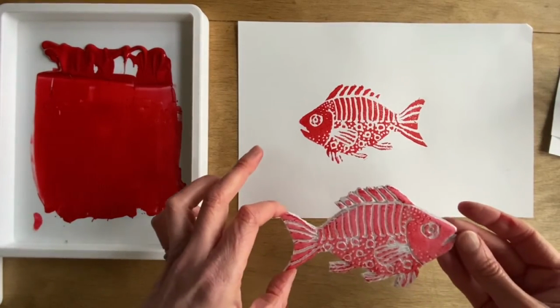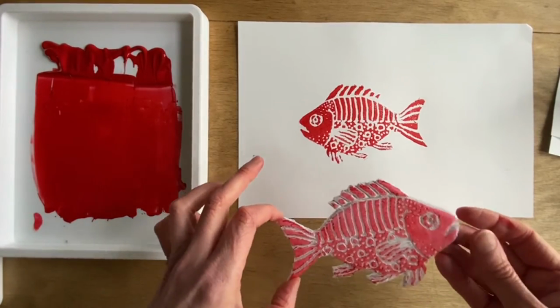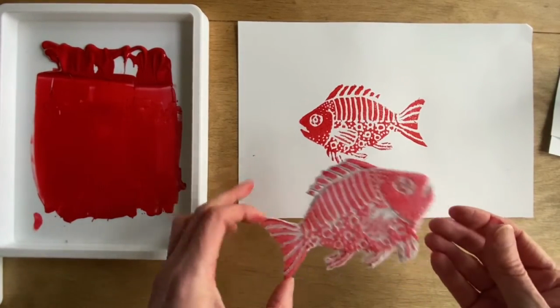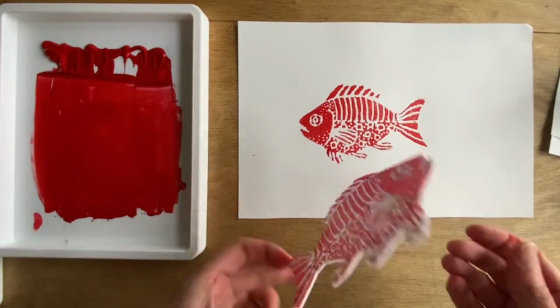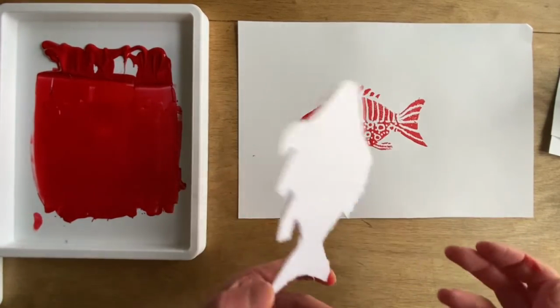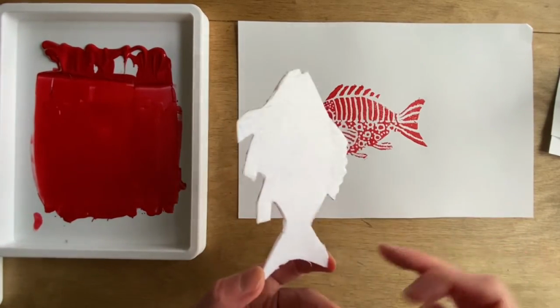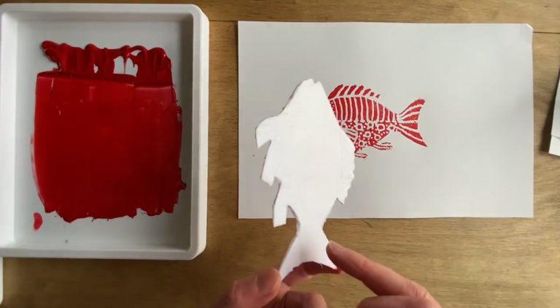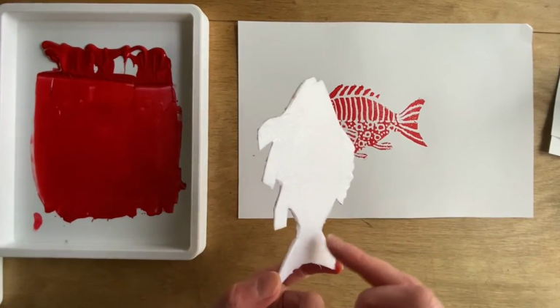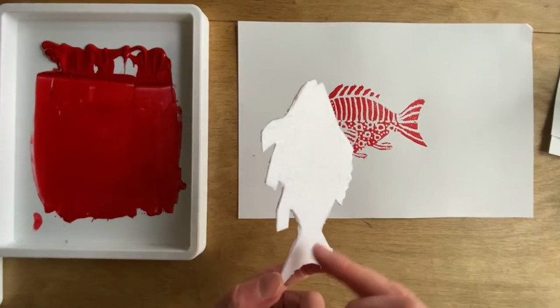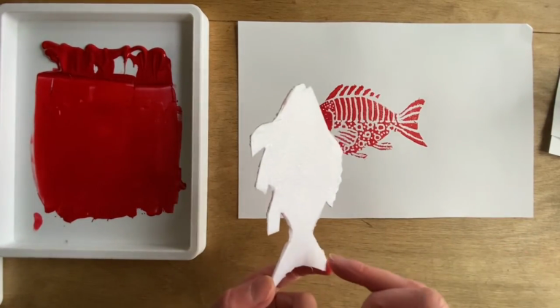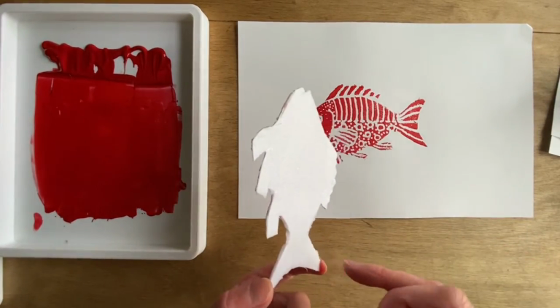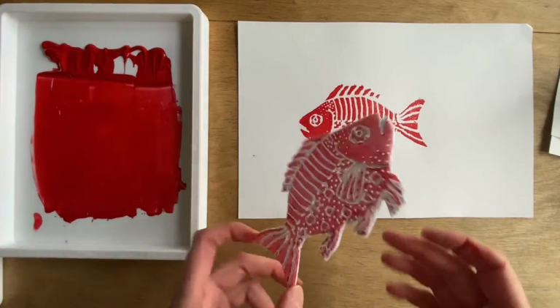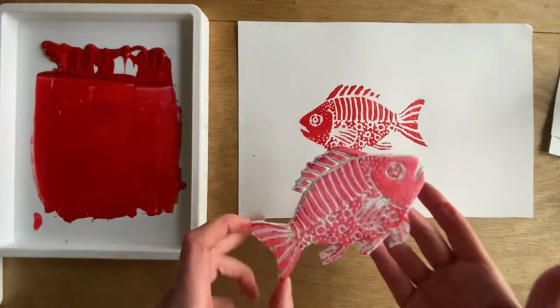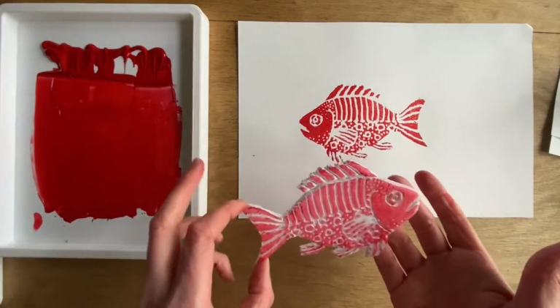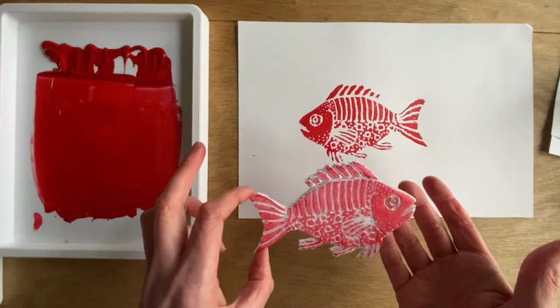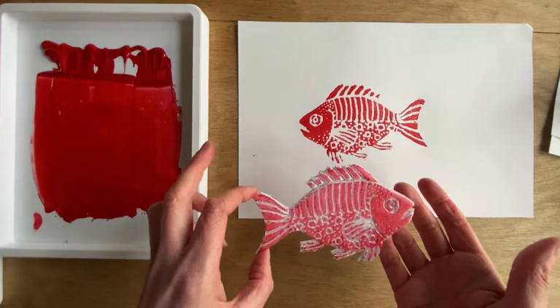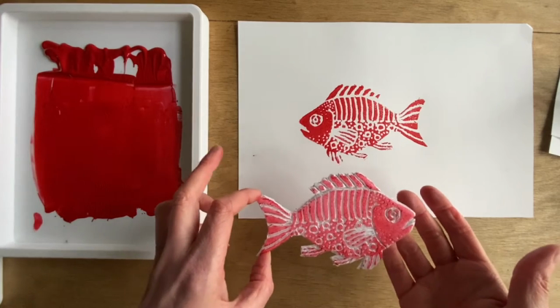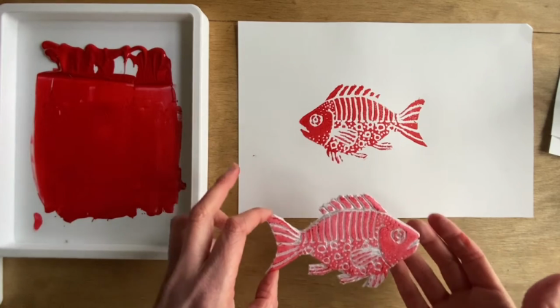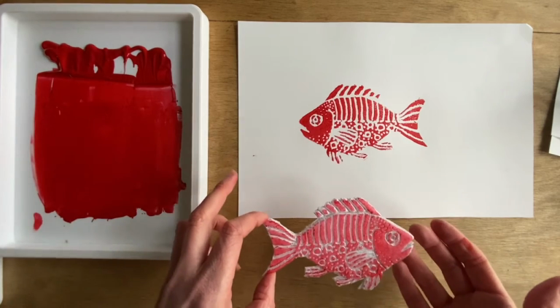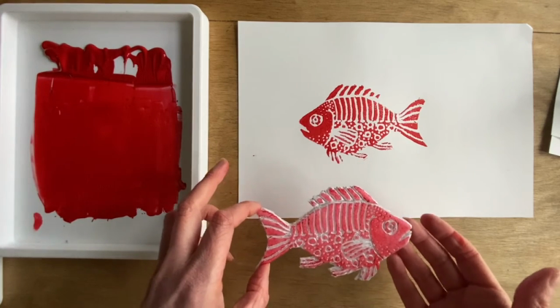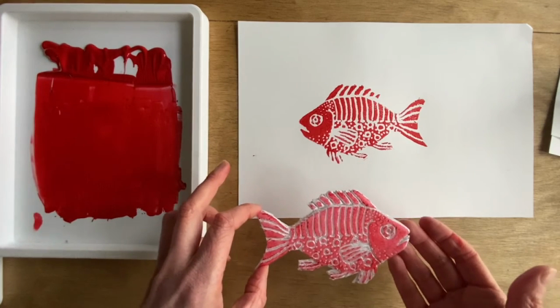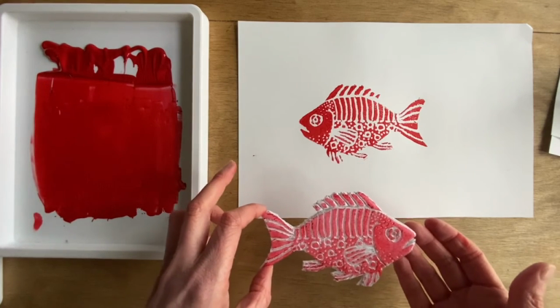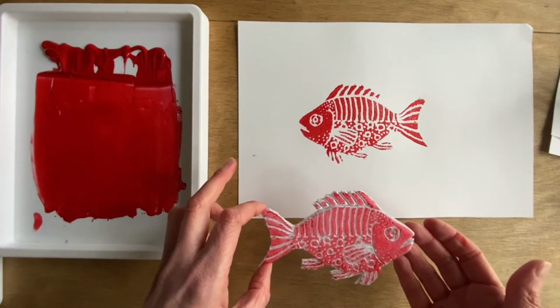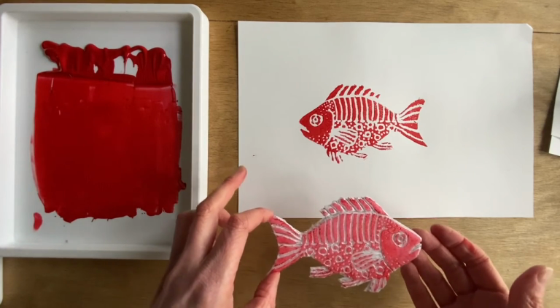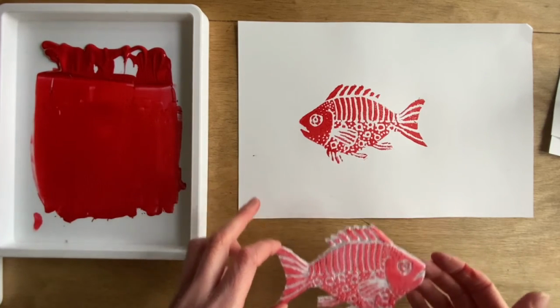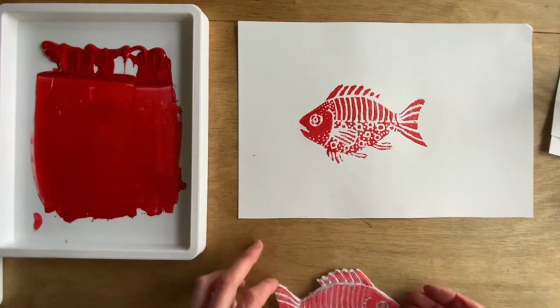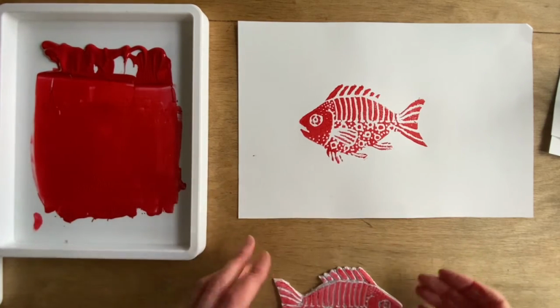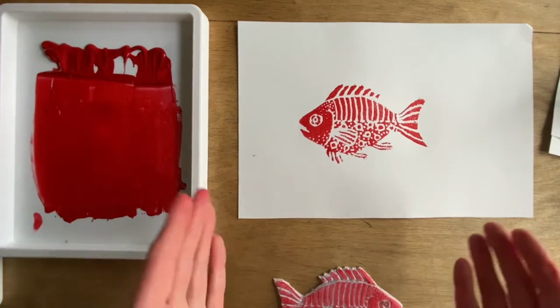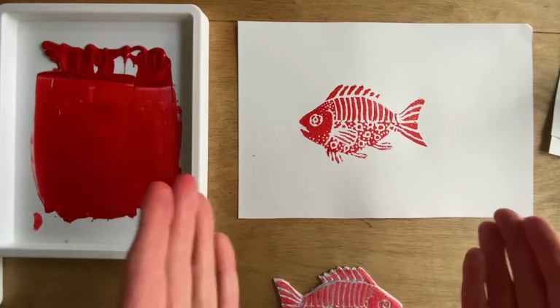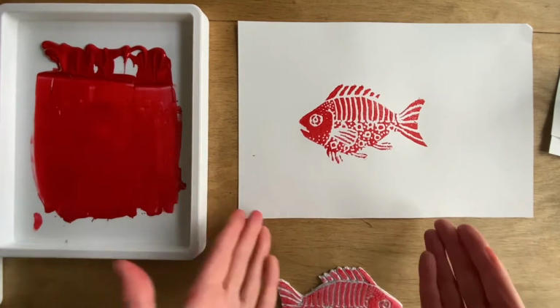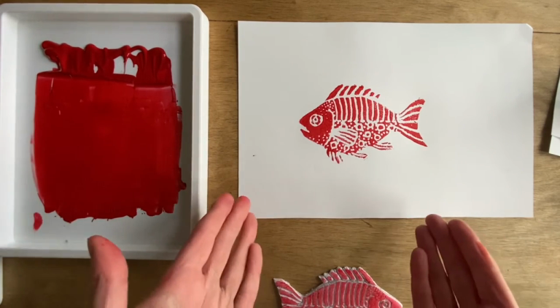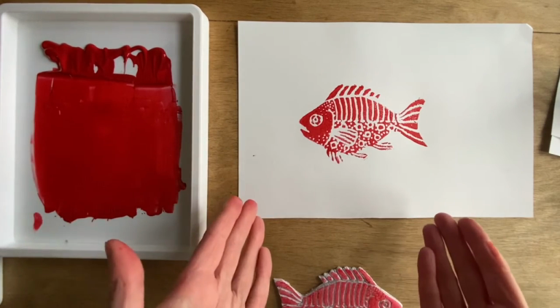The print plate can be inked again and printed again onto another piece of paper. Don't worry if it breaks — remember, we can tape in the background.